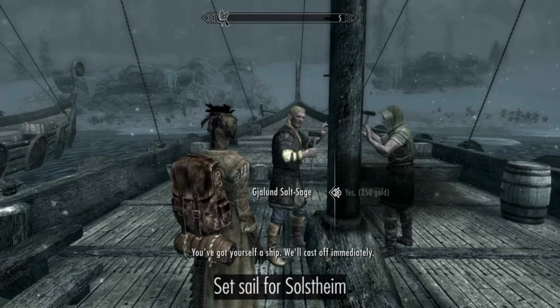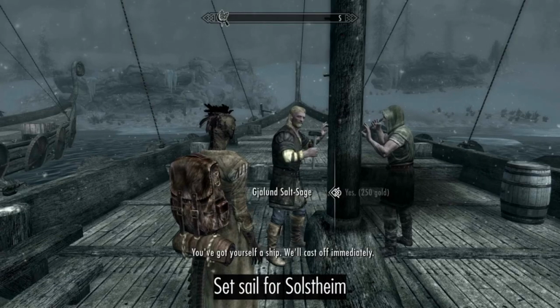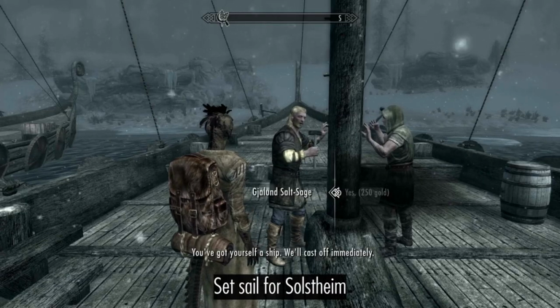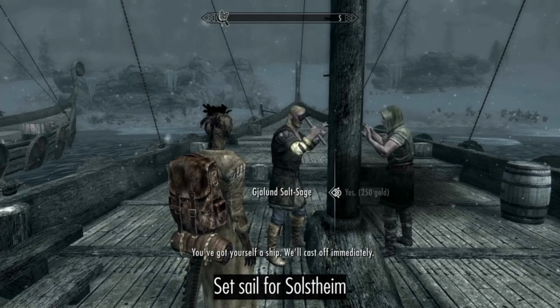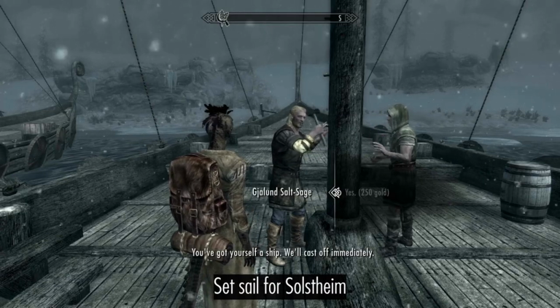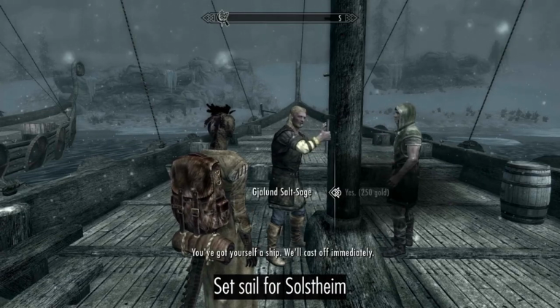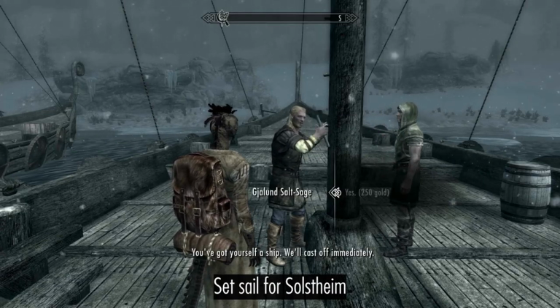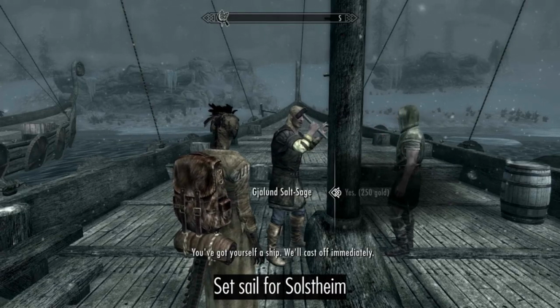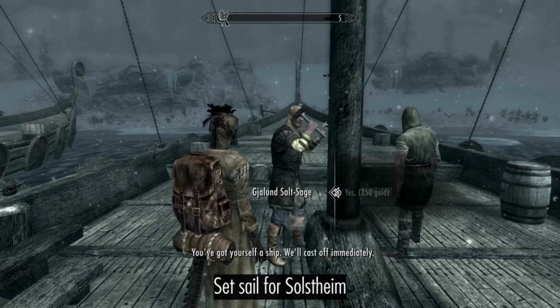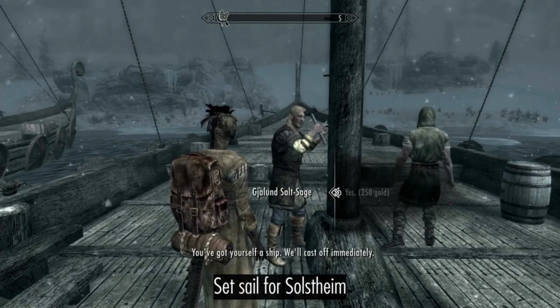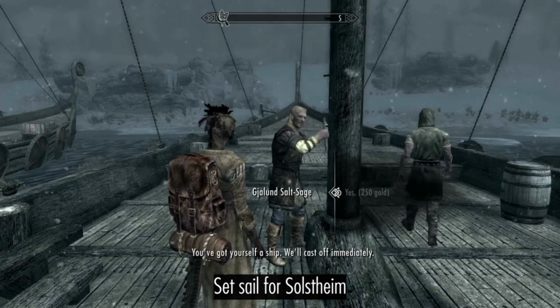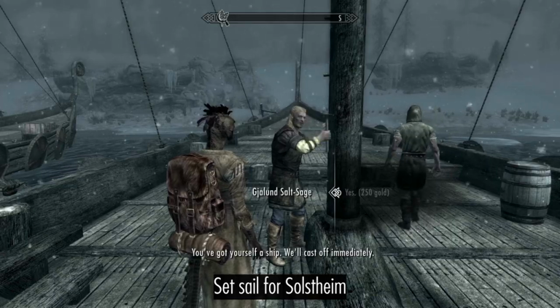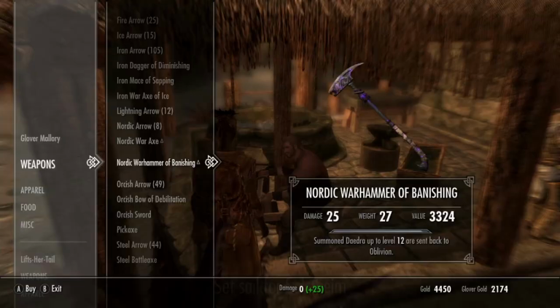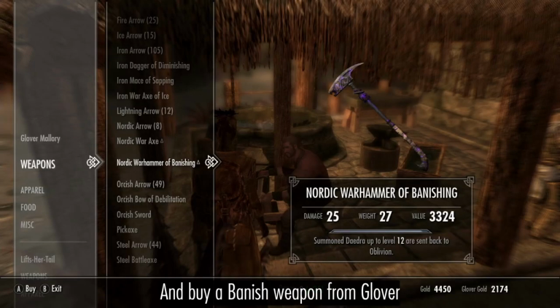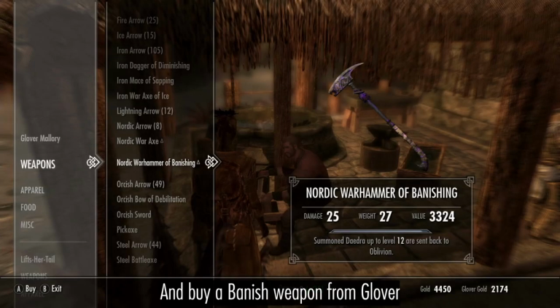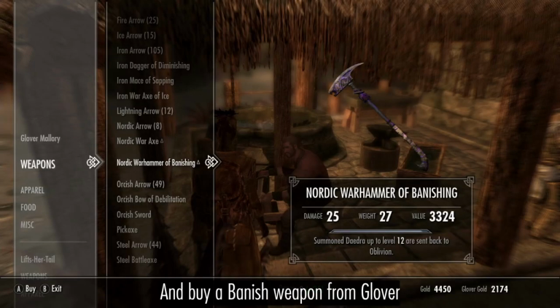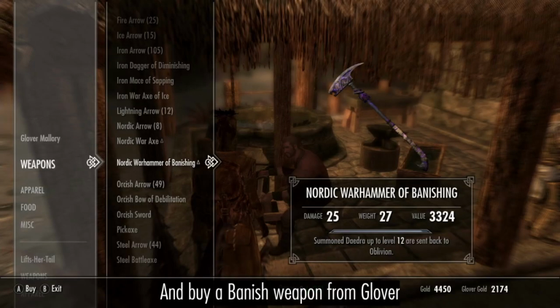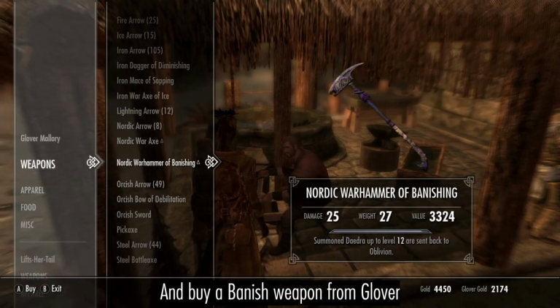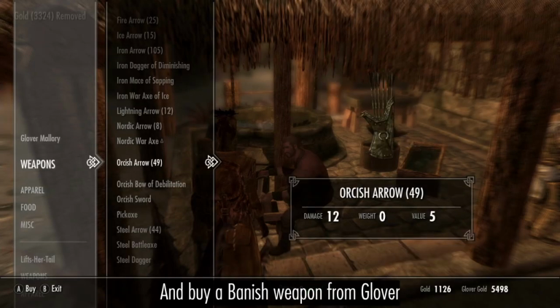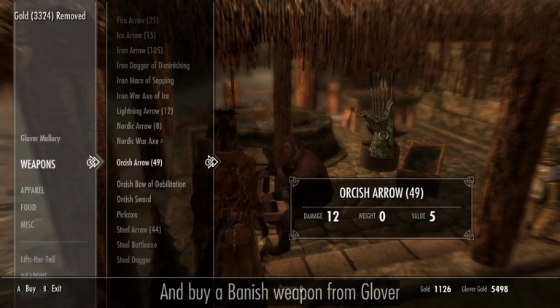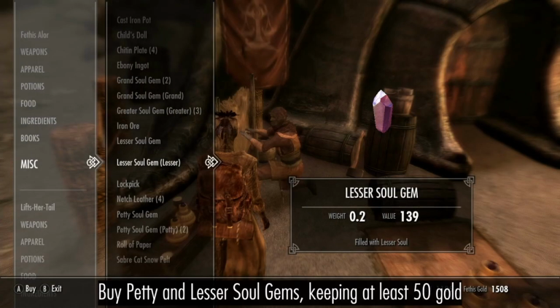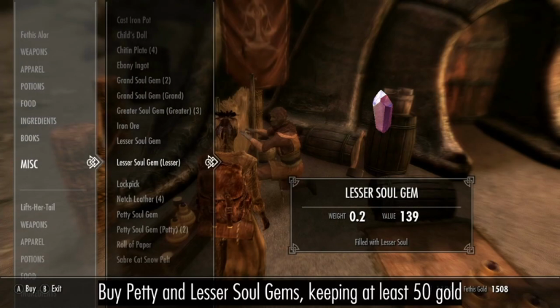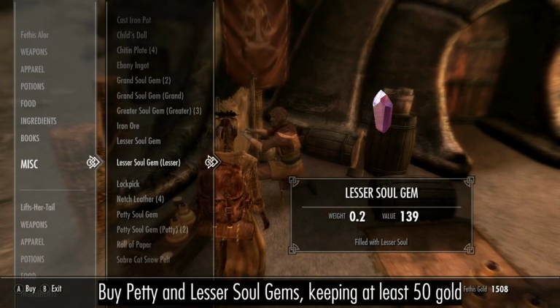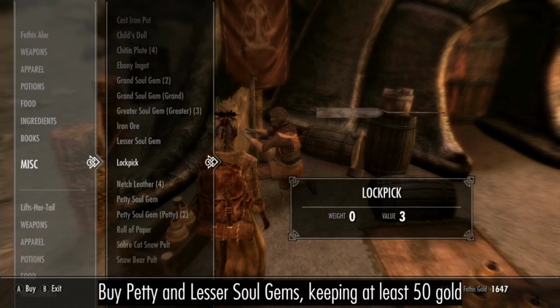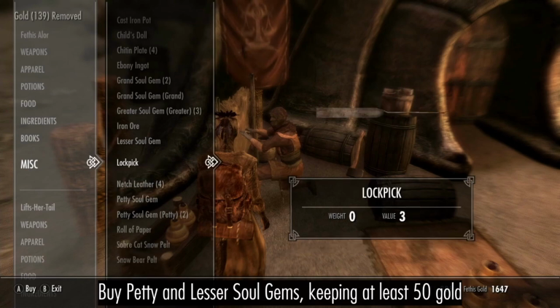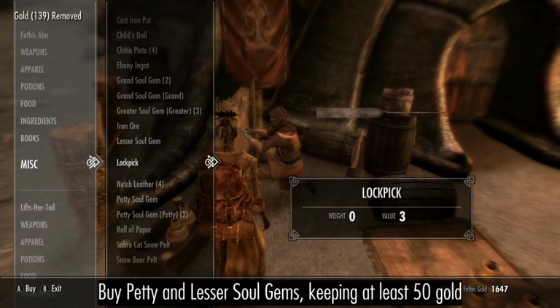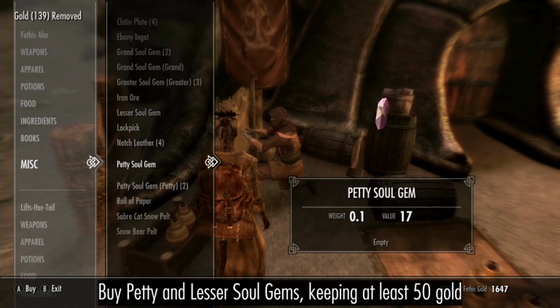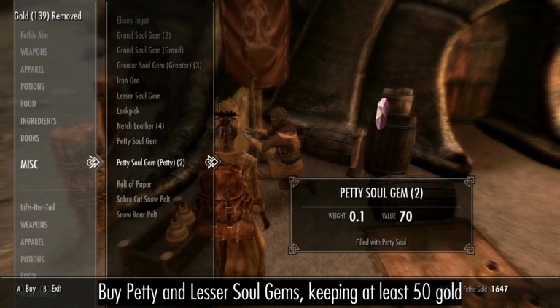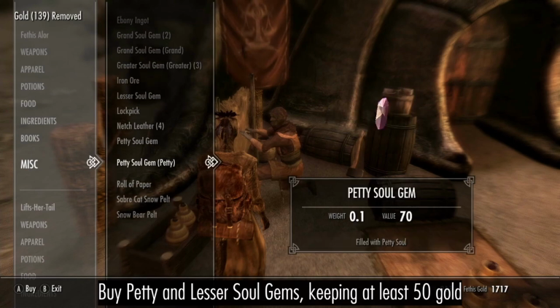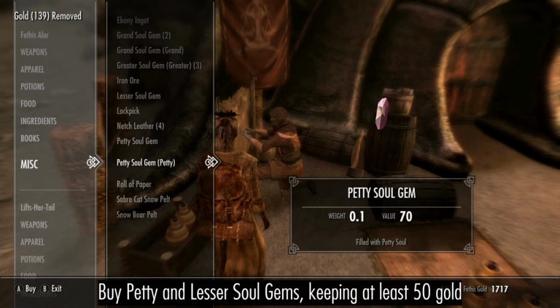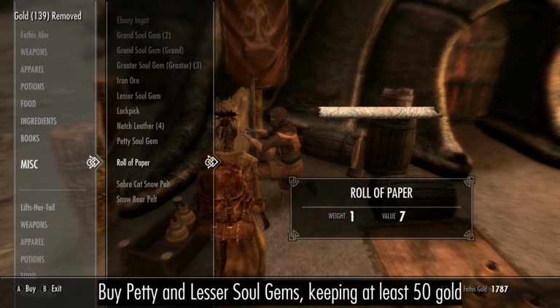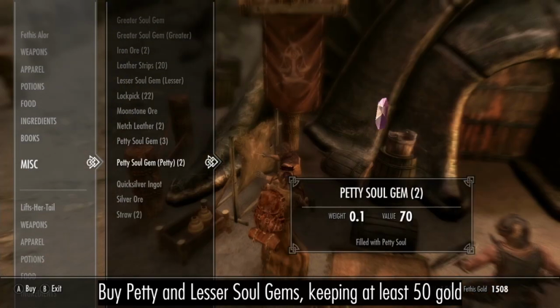Set sail for Solstheim. Buy a Banish weapon from Glover. Buy petty and lesser Soul Gems, making sure you keep at least 50 gold.